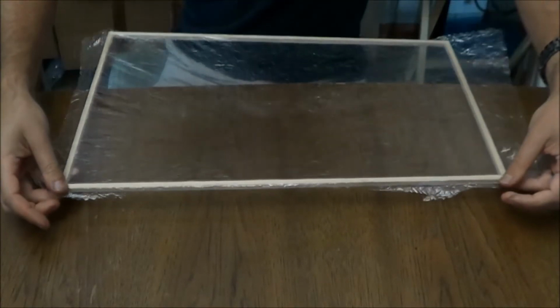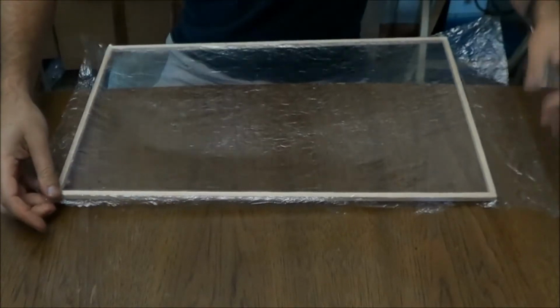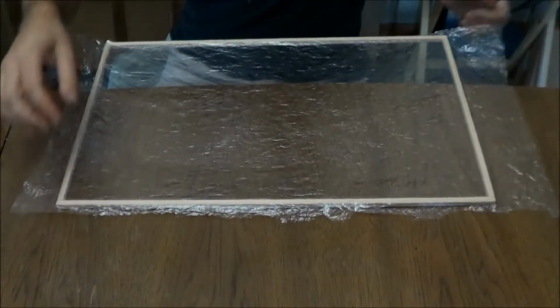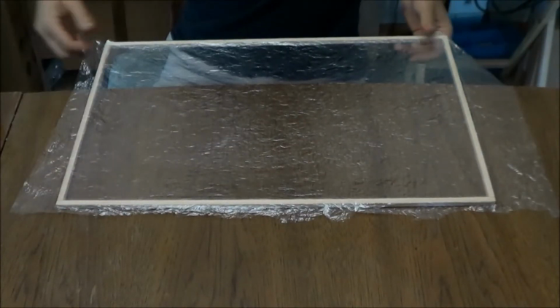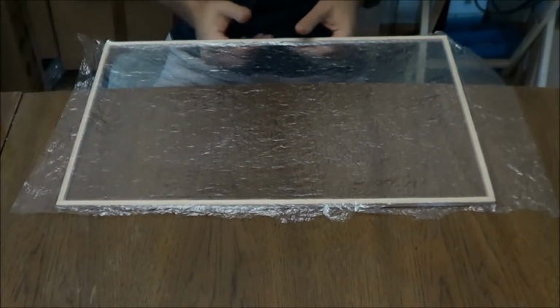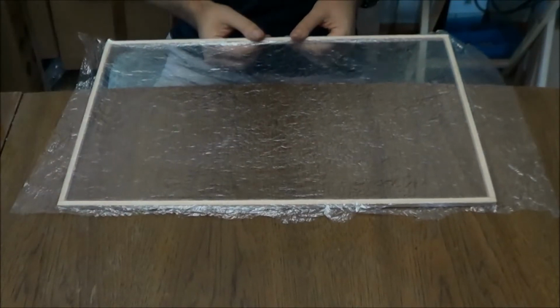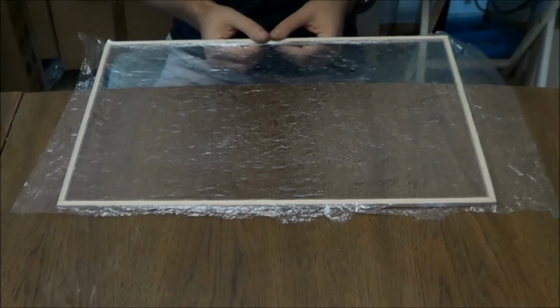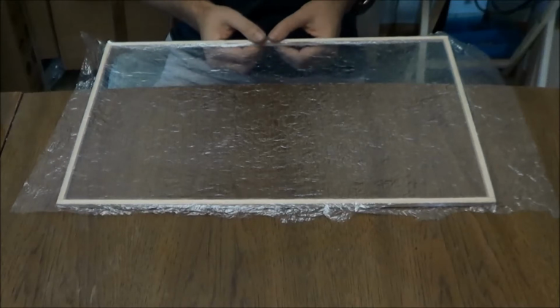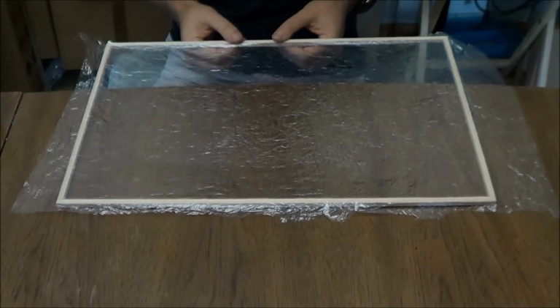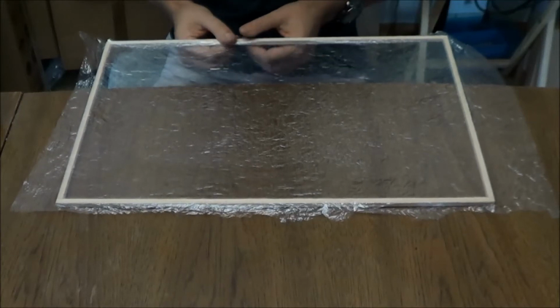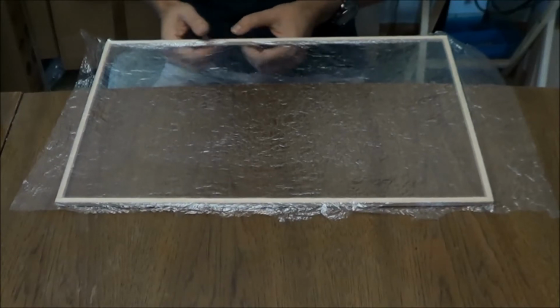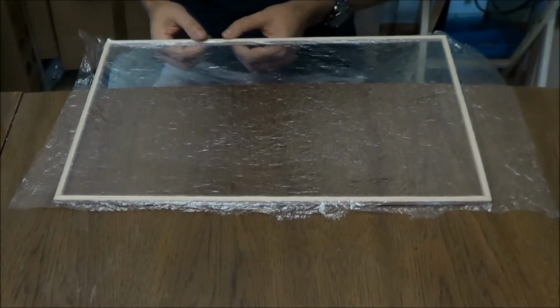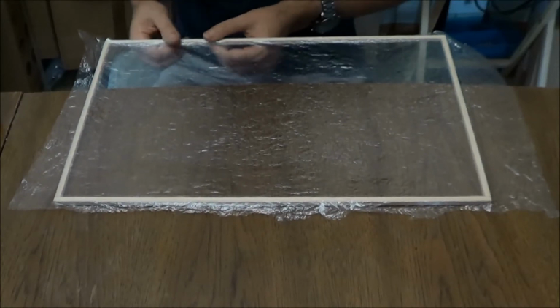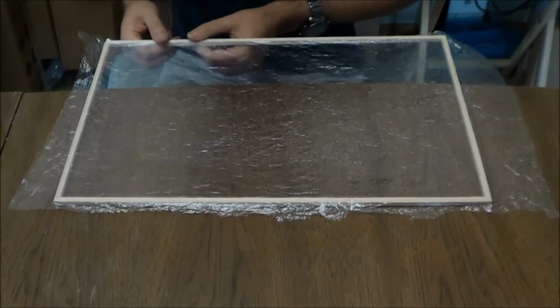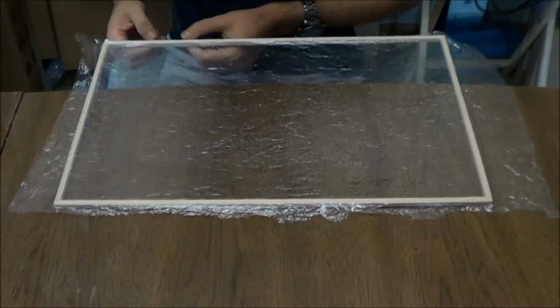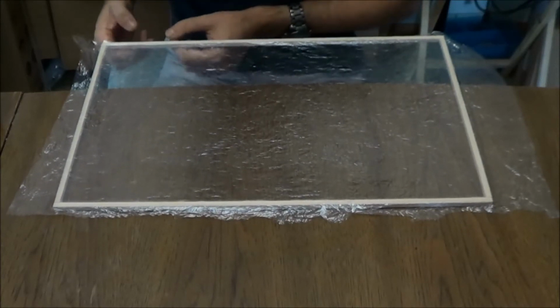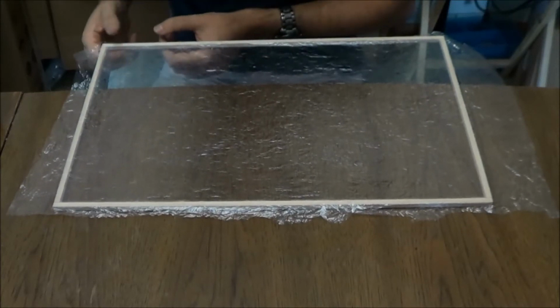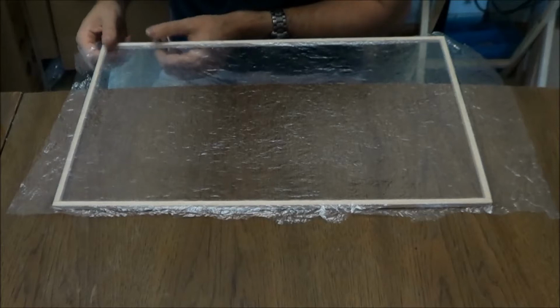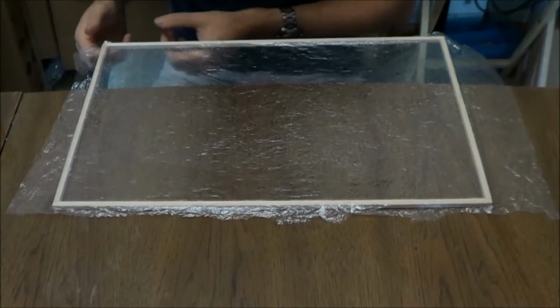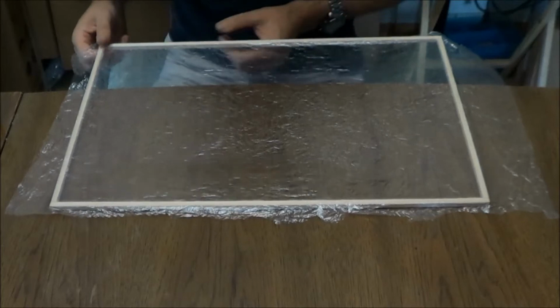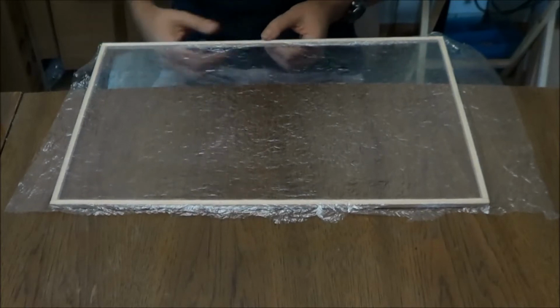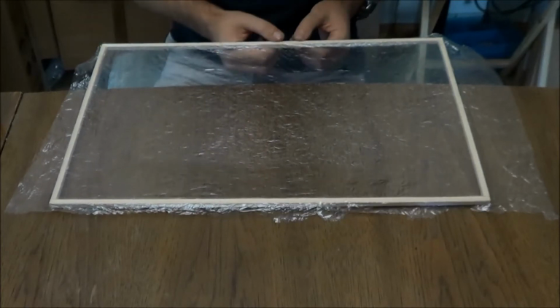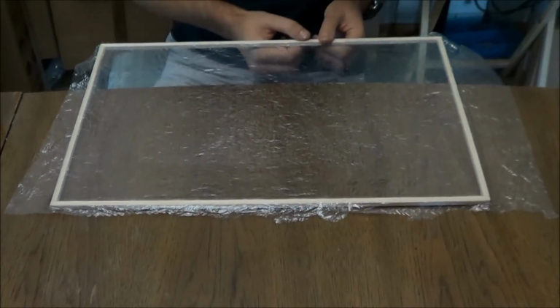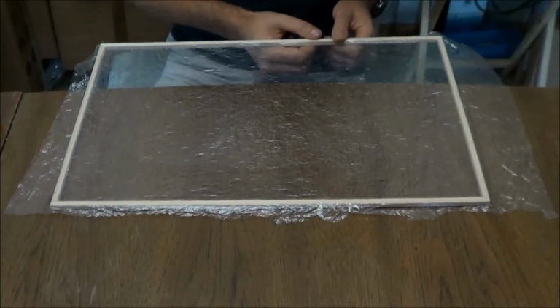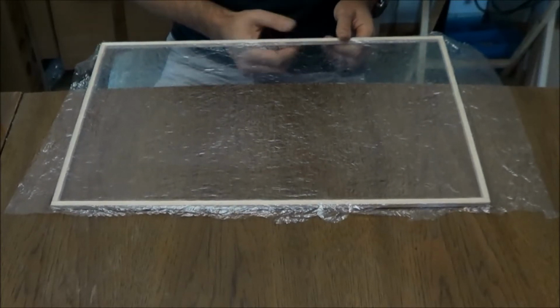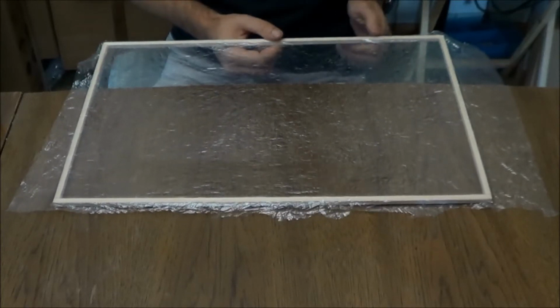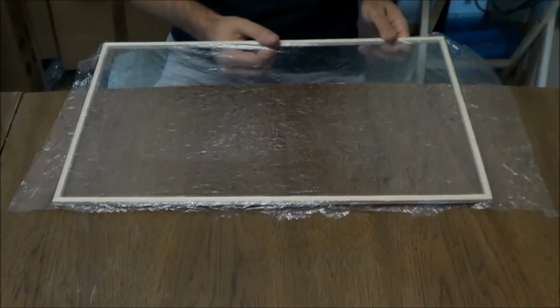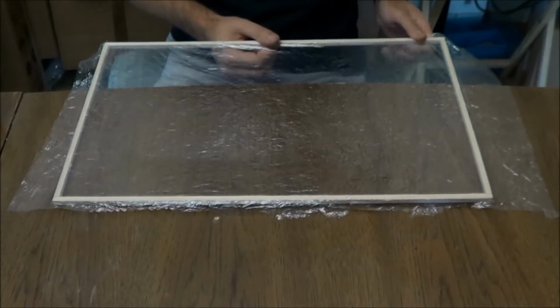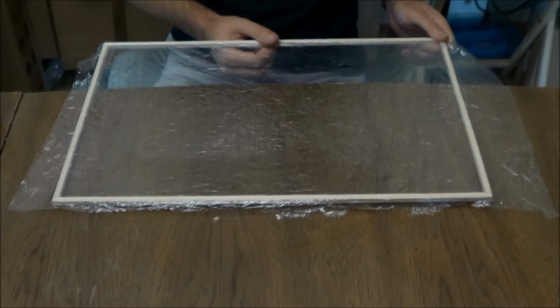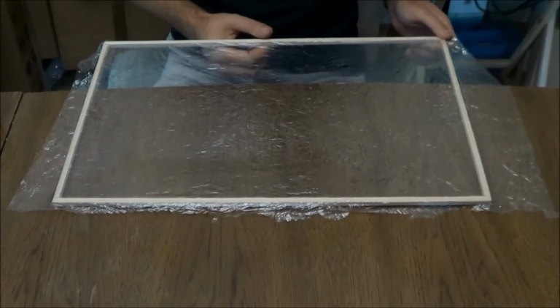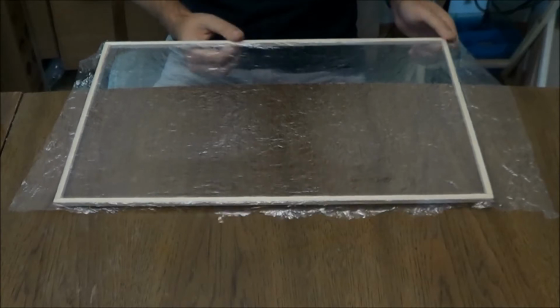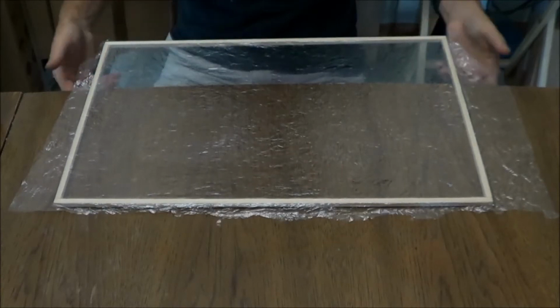There we go. If you can't tell, there's actually like a static charge holding it down. You want to get the covering as tight as you can on here, within reason of course.